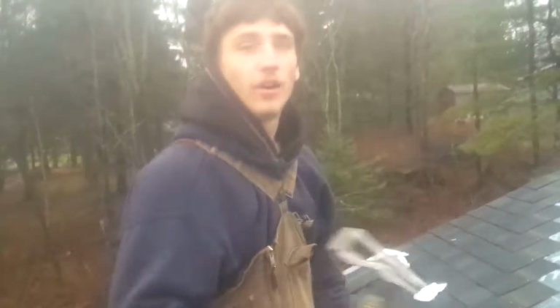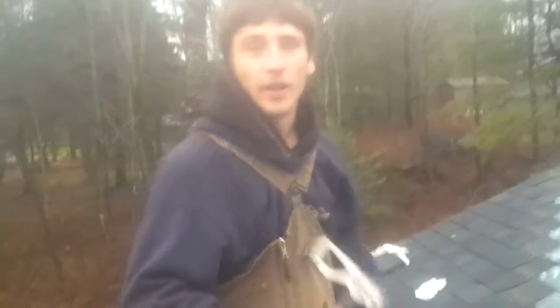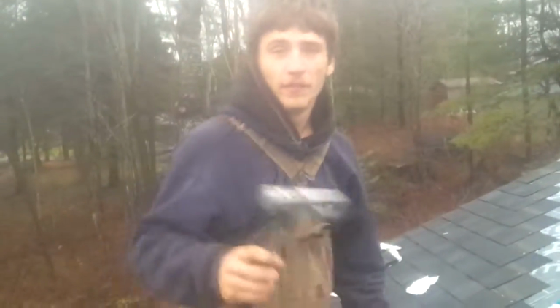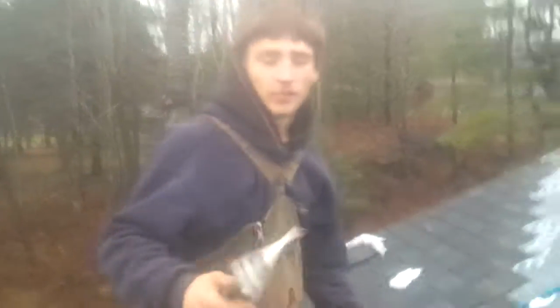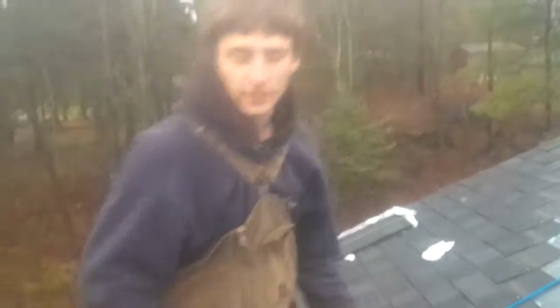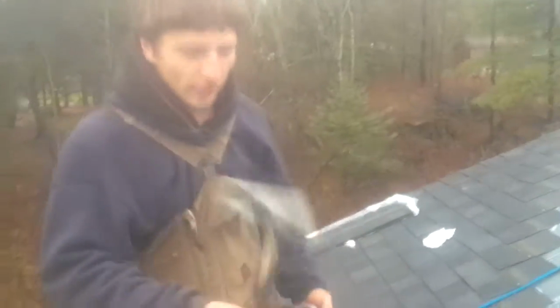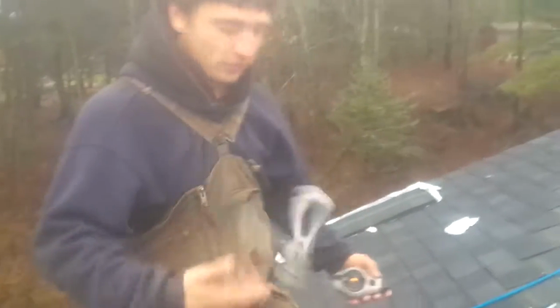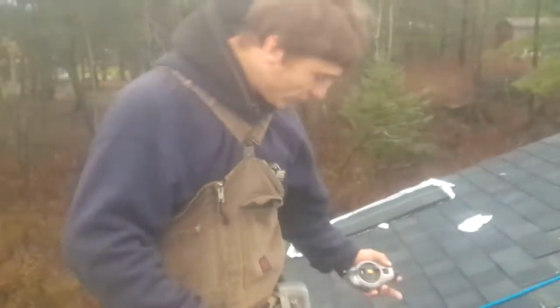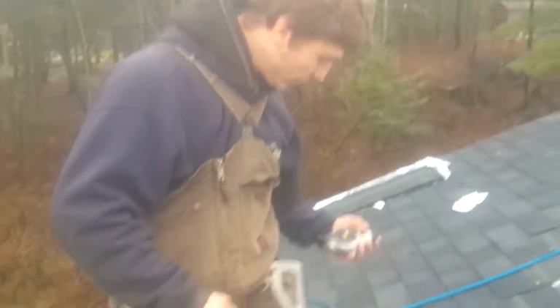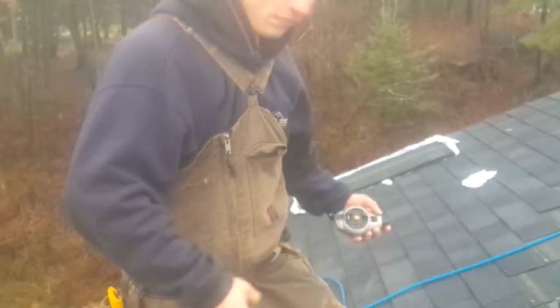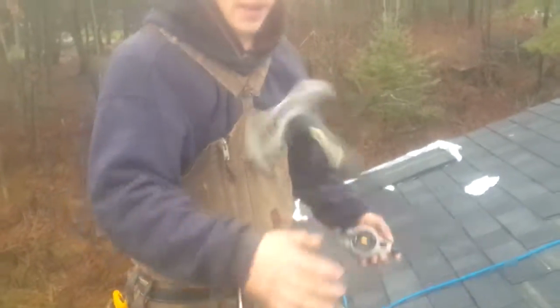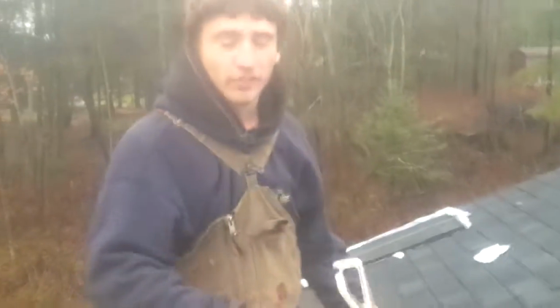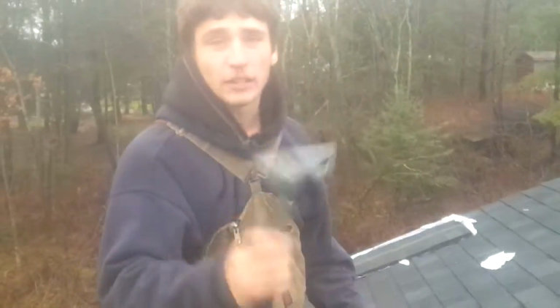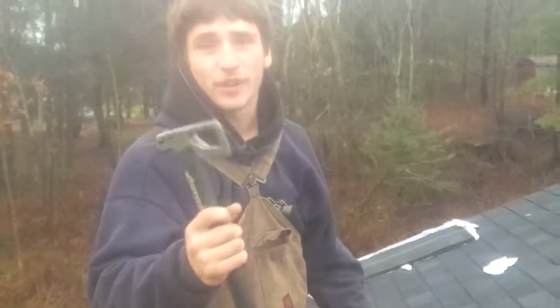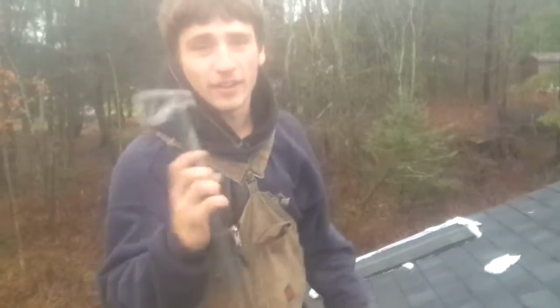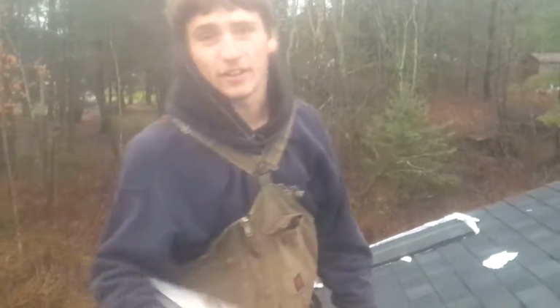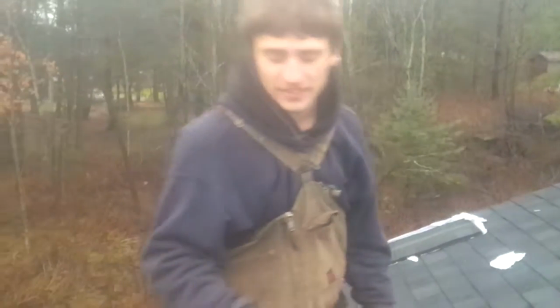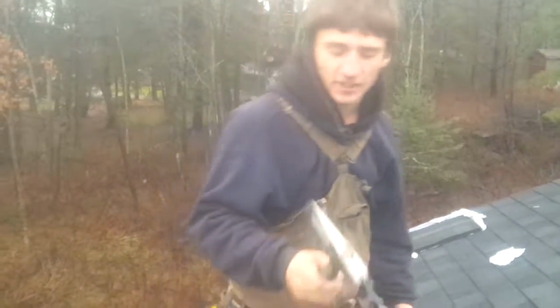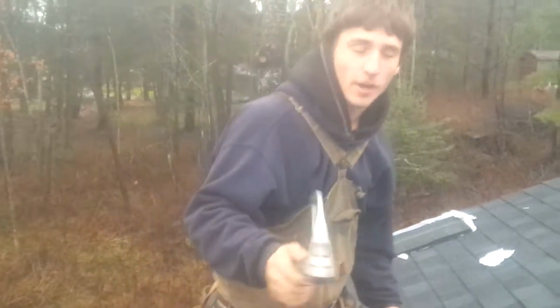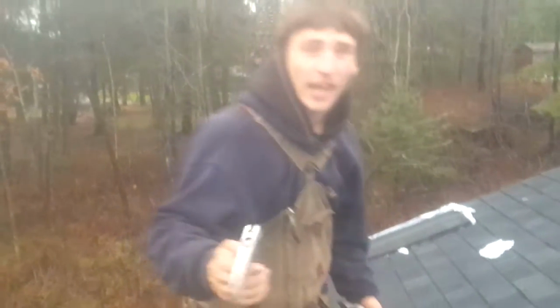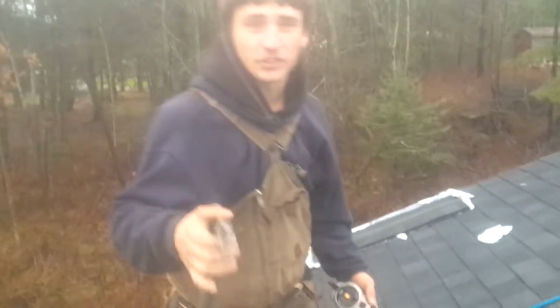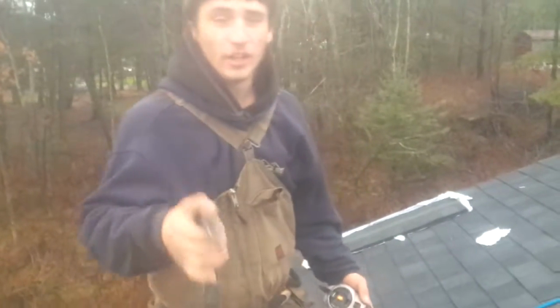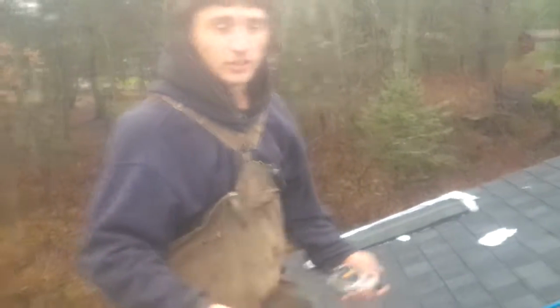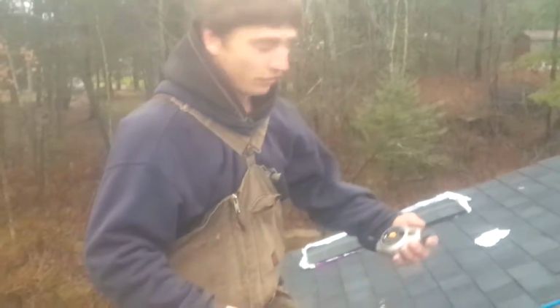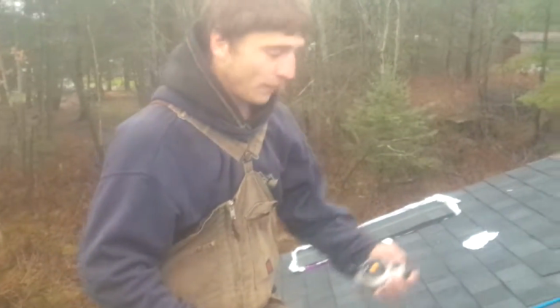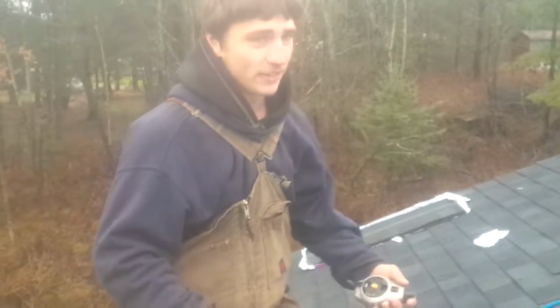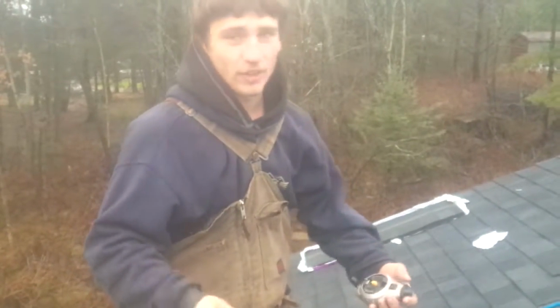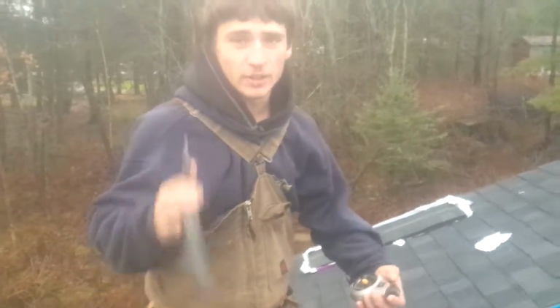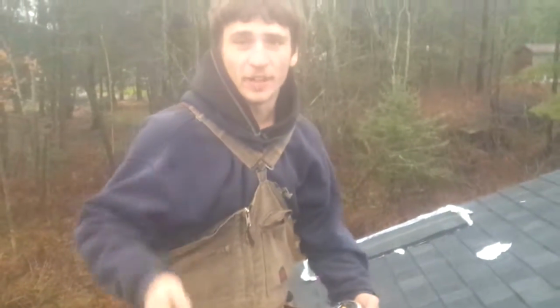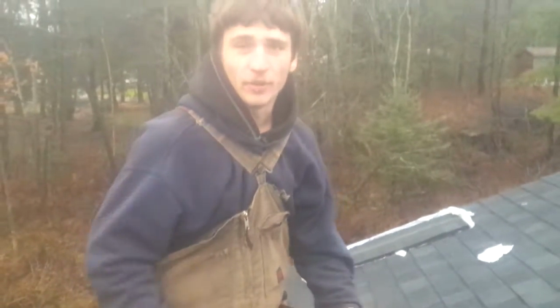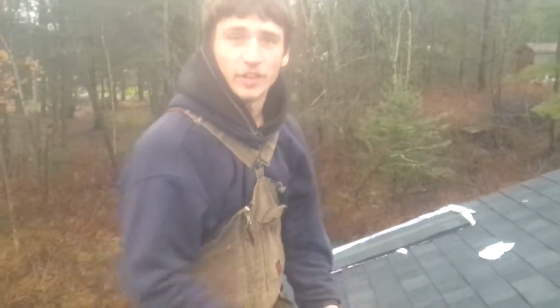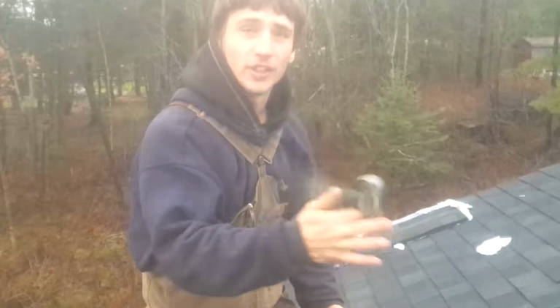Okay, so just off the bat — for the last video I got a lot of critique on dropping my hatchet. So for the purpose of this video, I'm going to spin it the whole video.